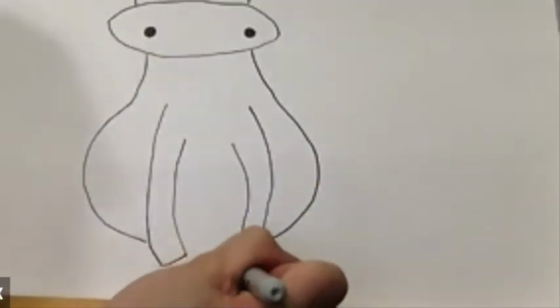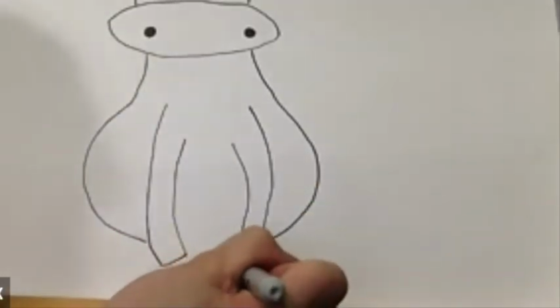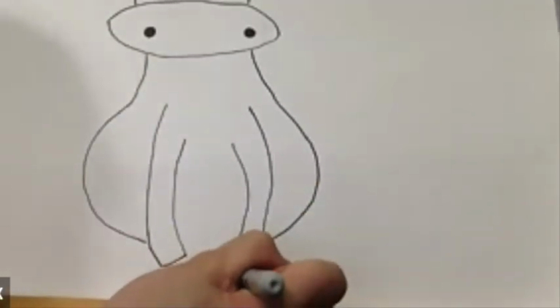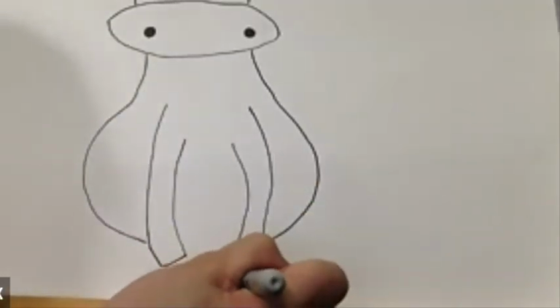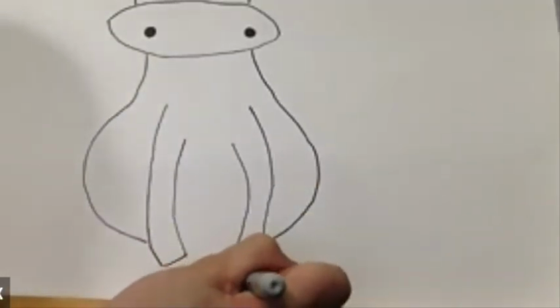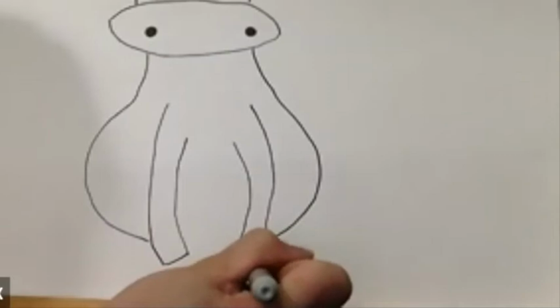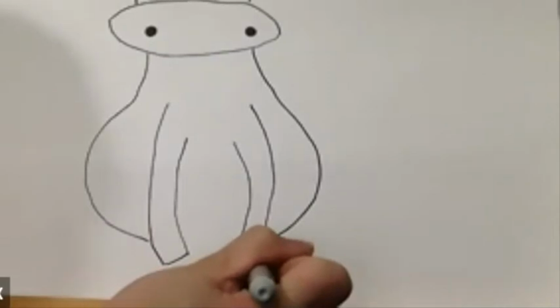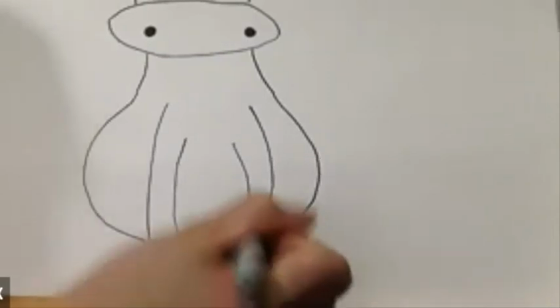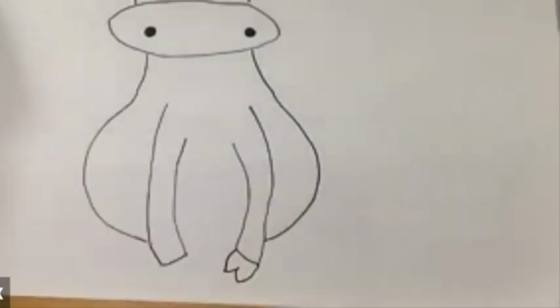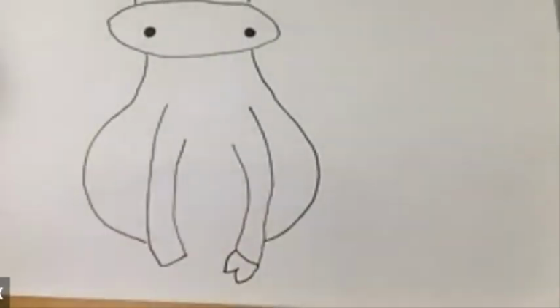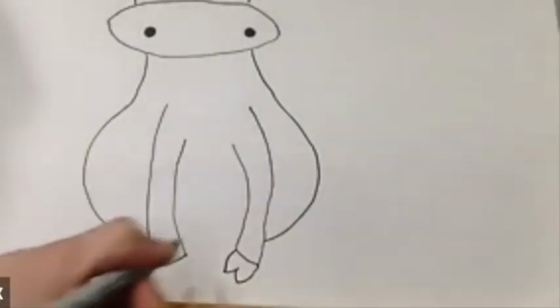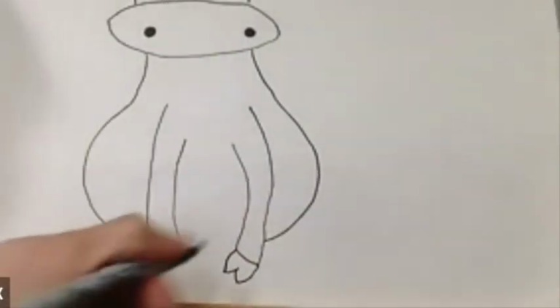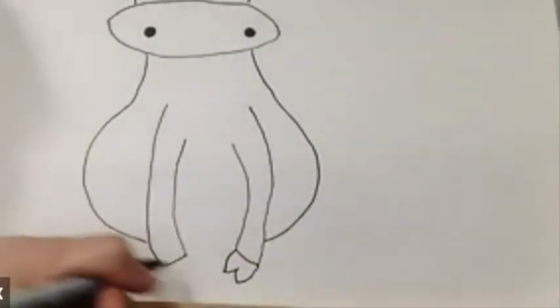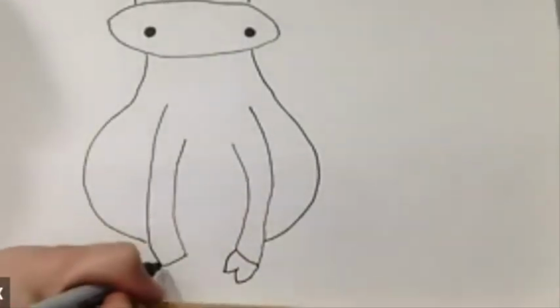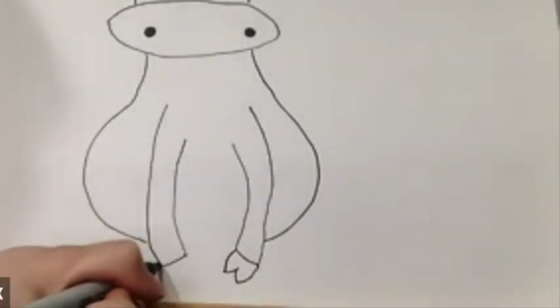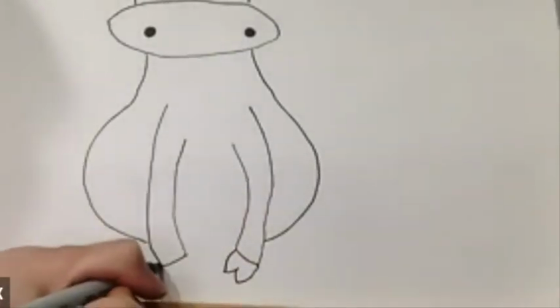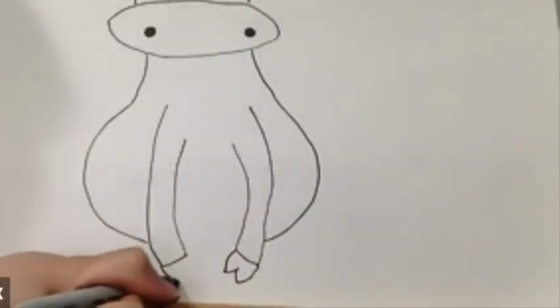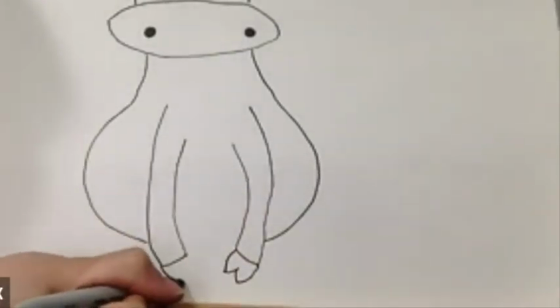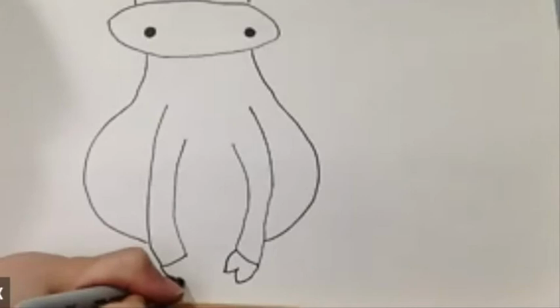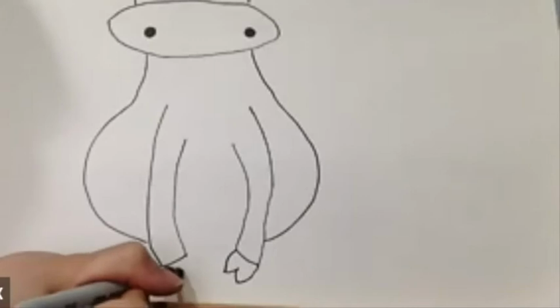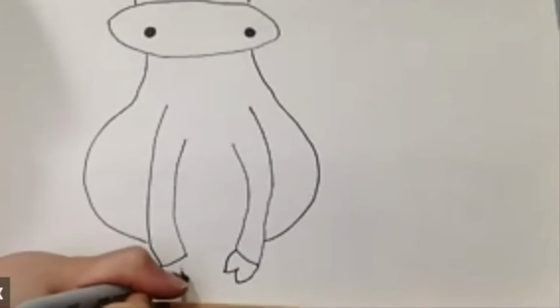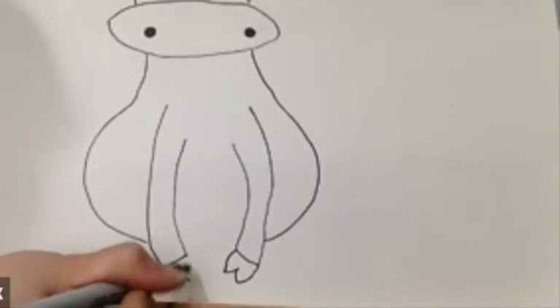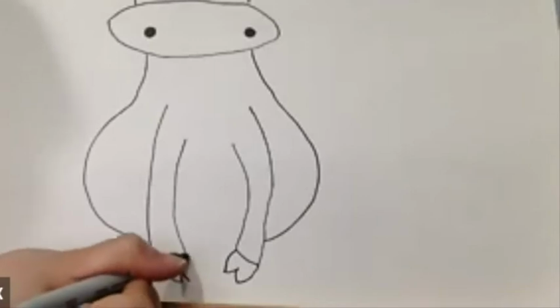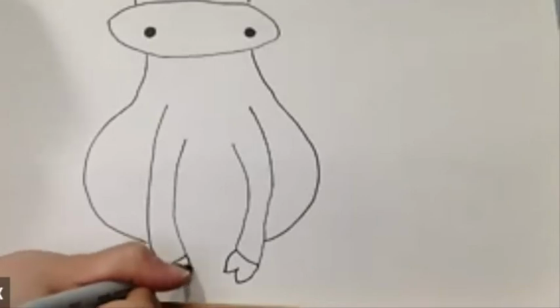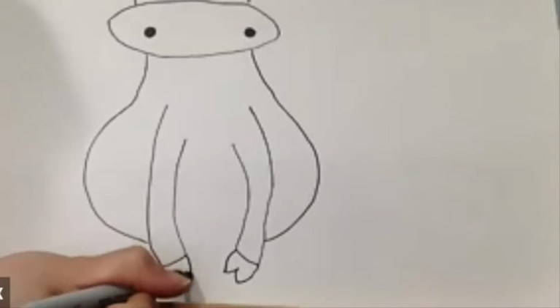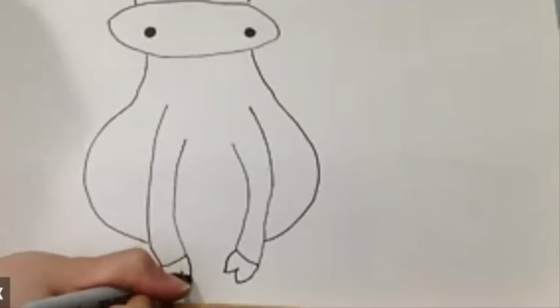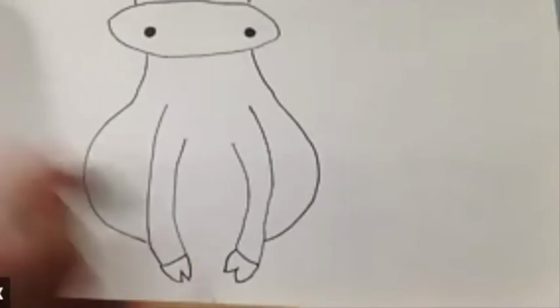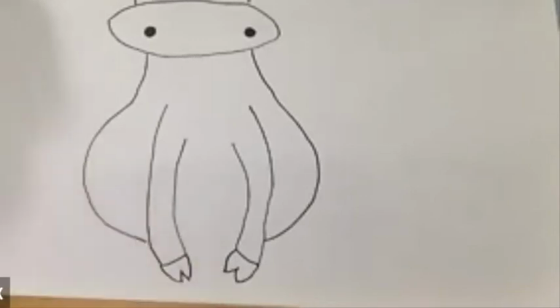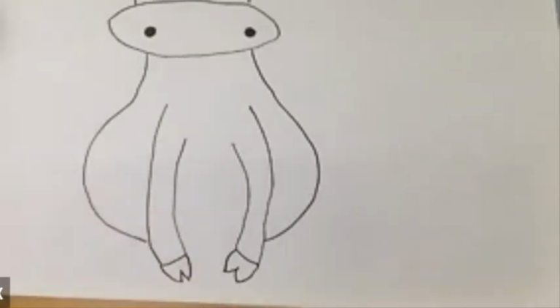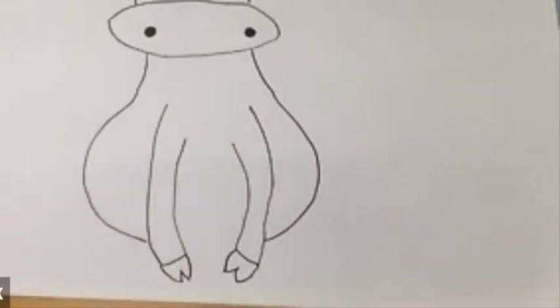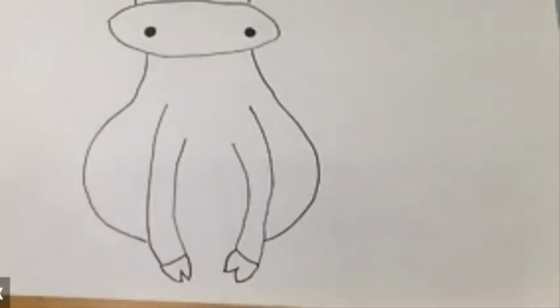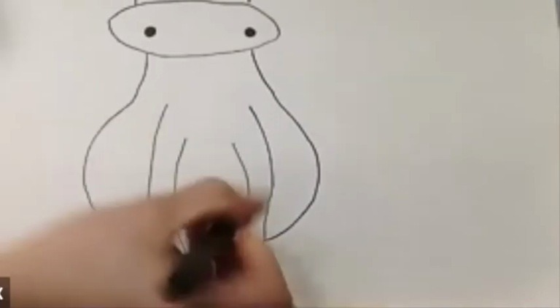For the feet, start with a W shape — going up, down, and up again. Same on the other side: down, up, down, up. Go ahead and shade it.